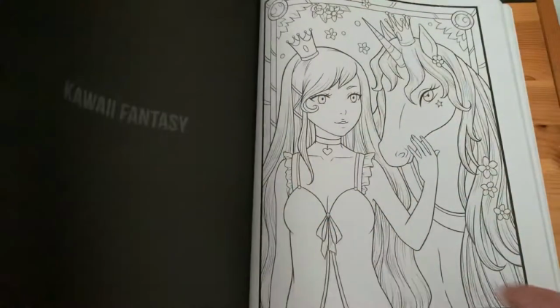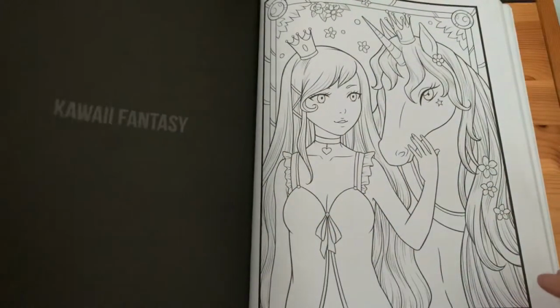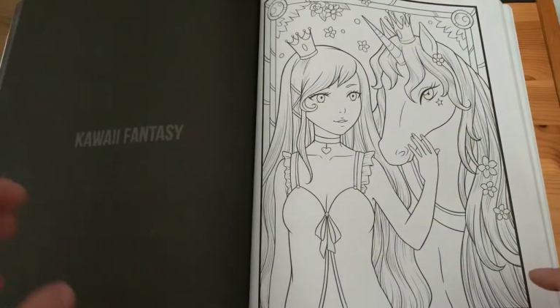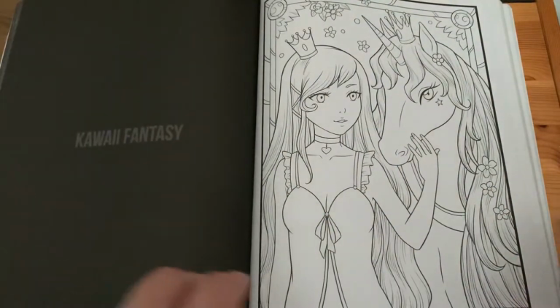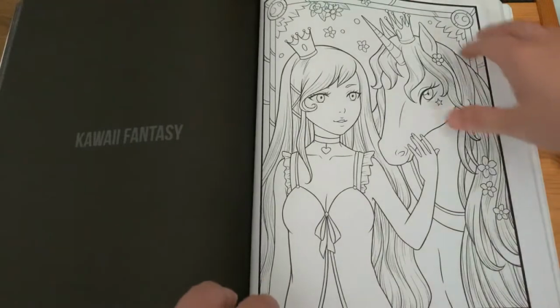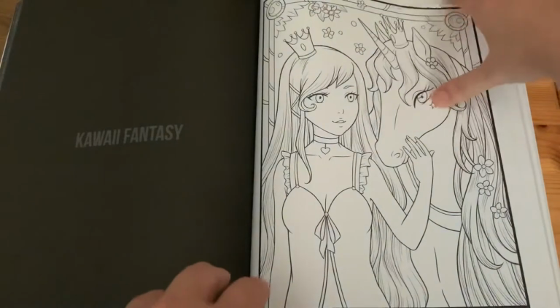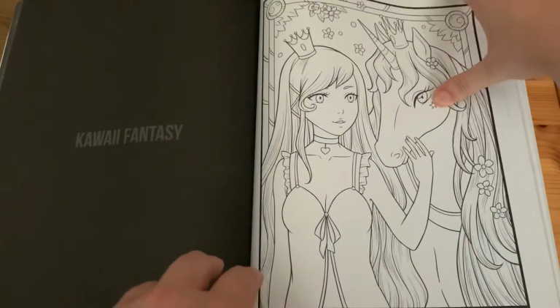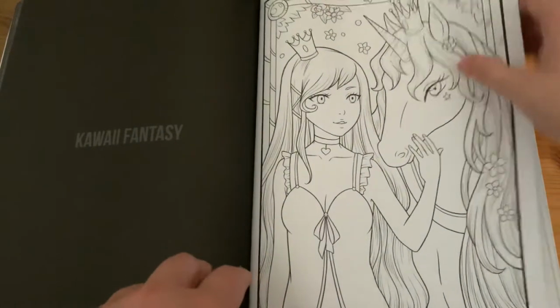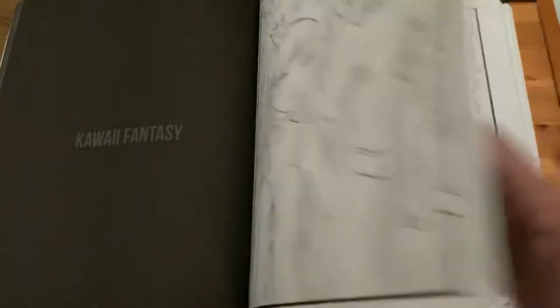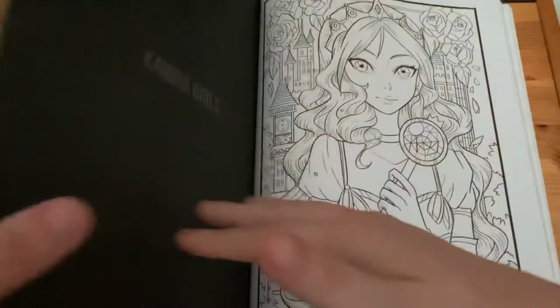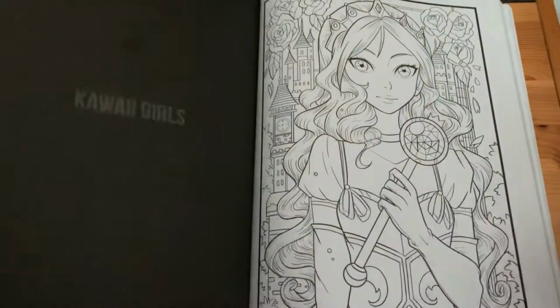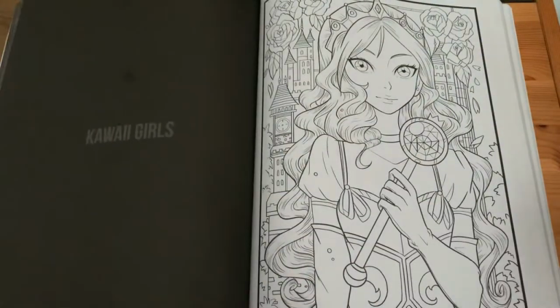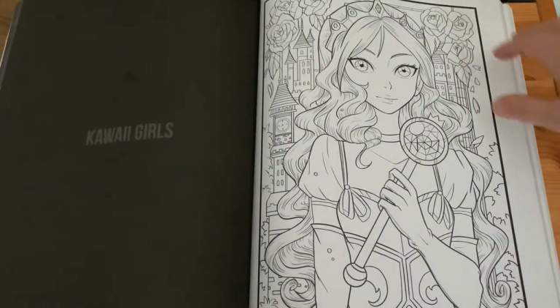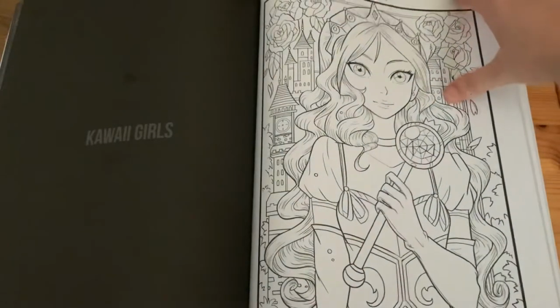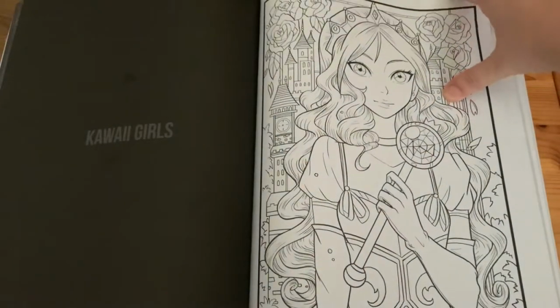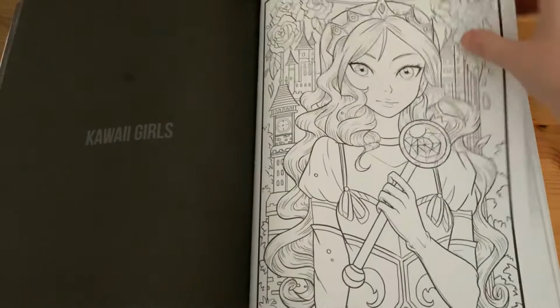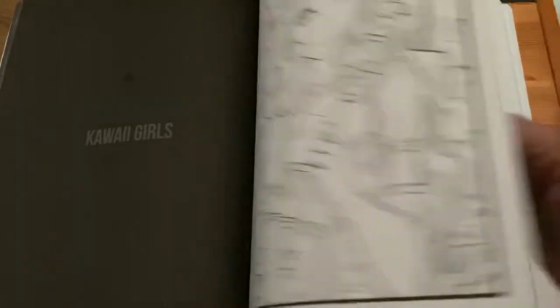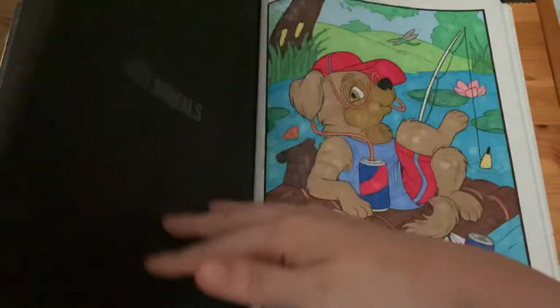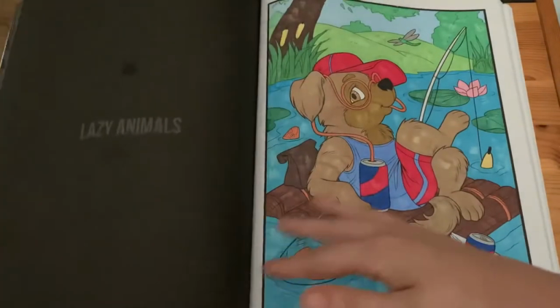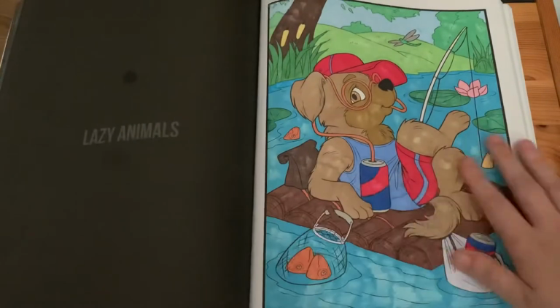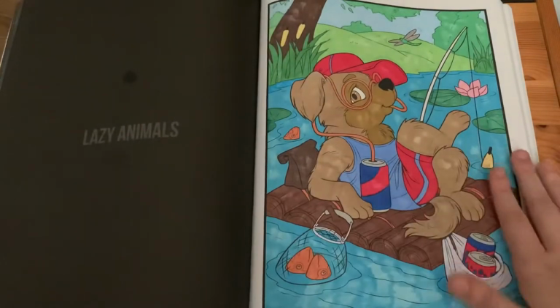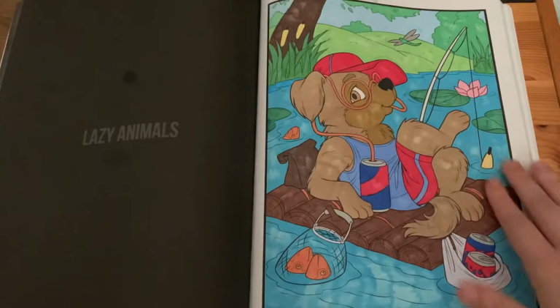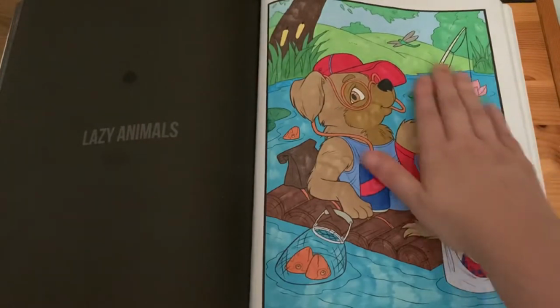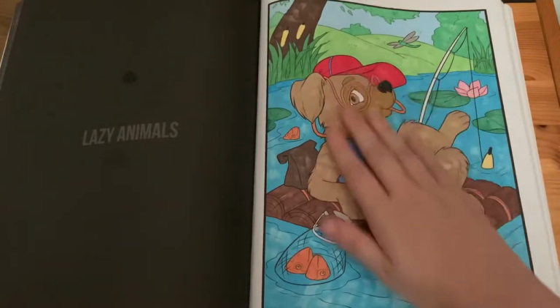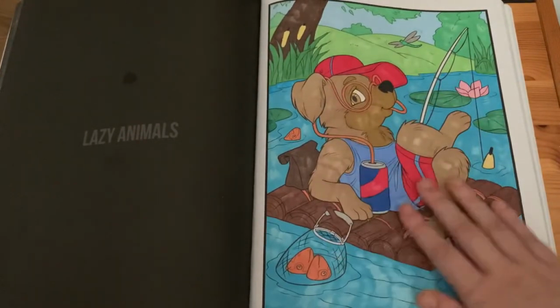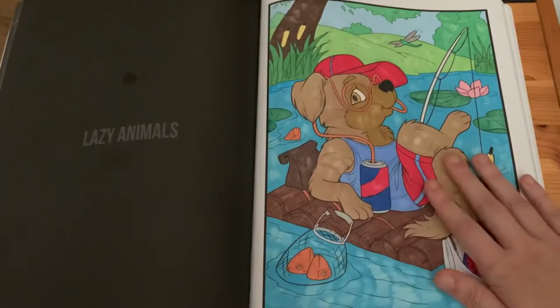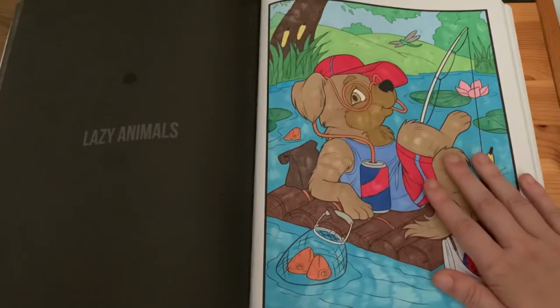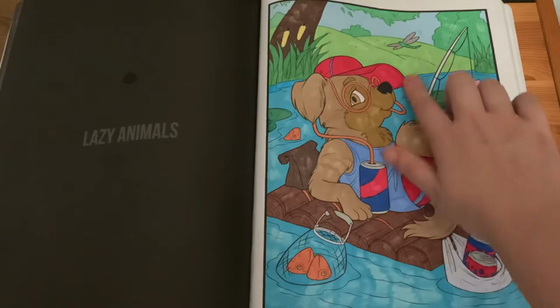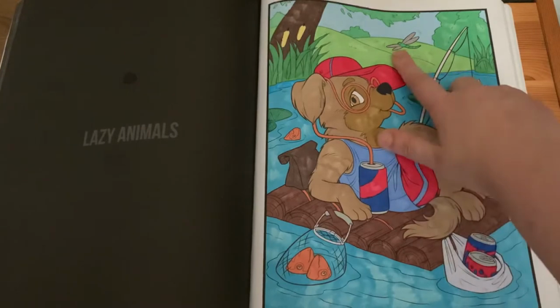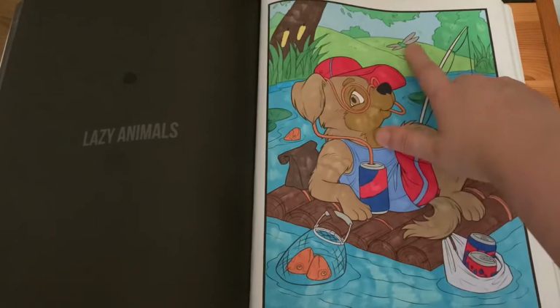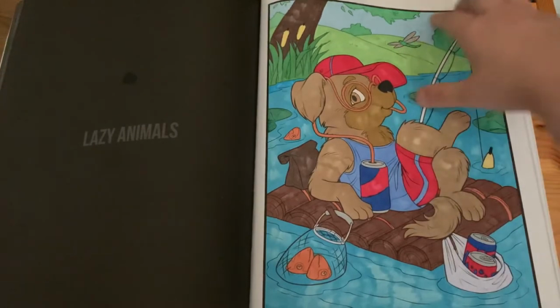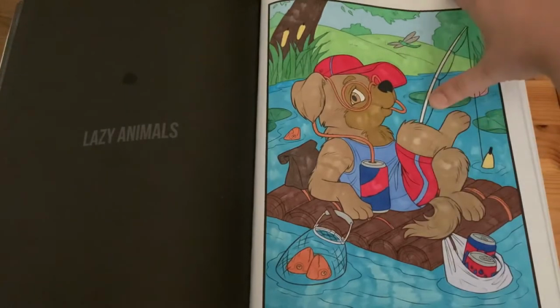'Kawaii Fantasy', 'Kawaii Girls', and 'Lazy Animals' — I used only markers for that one and a little bit of gel pen for the wings.